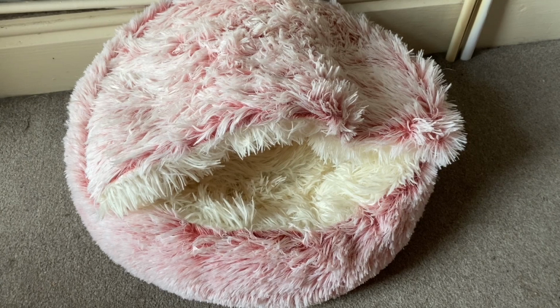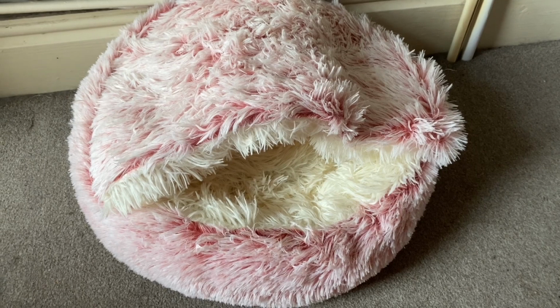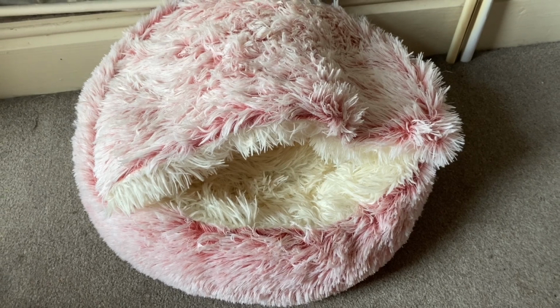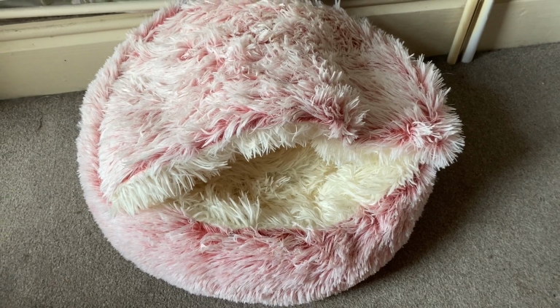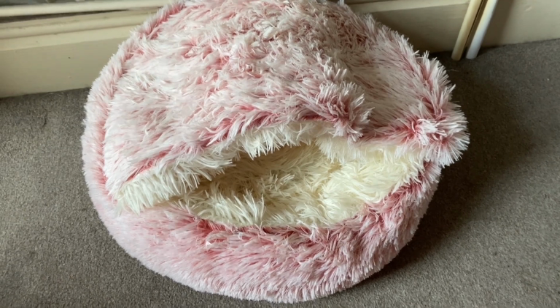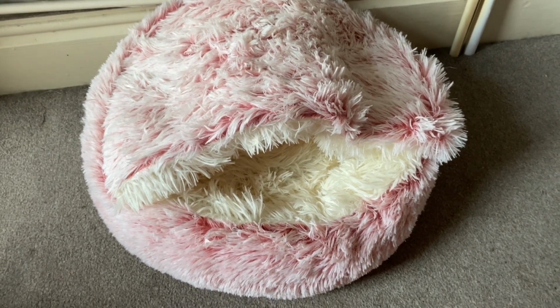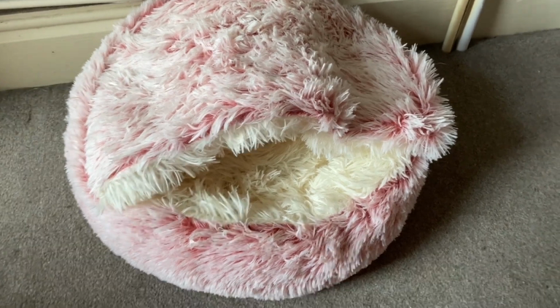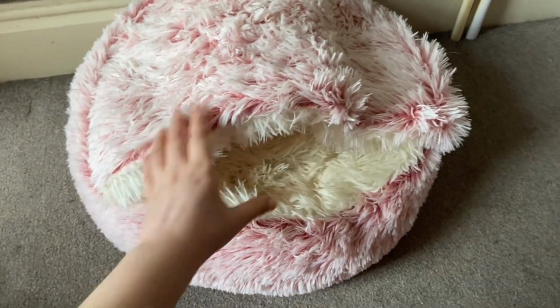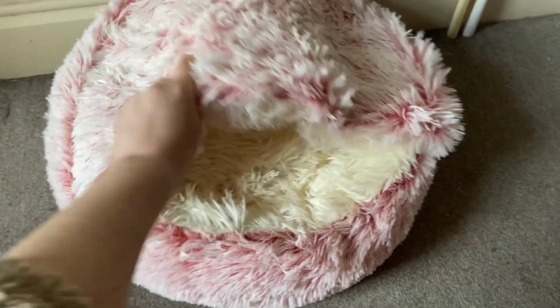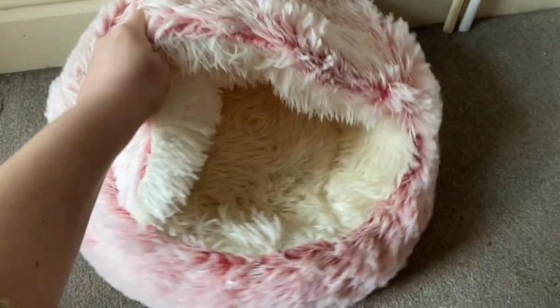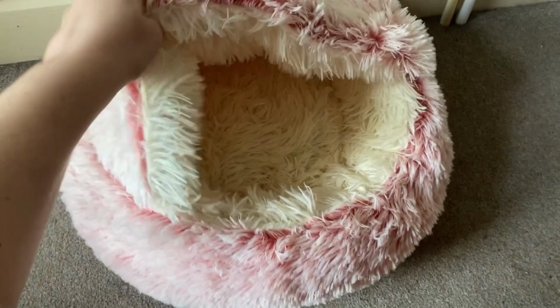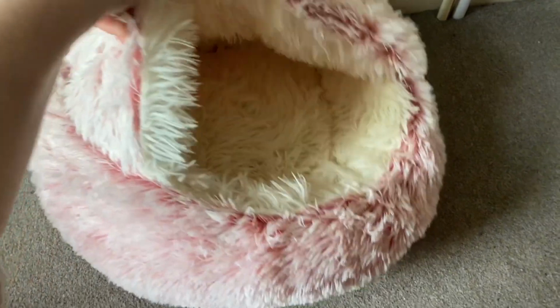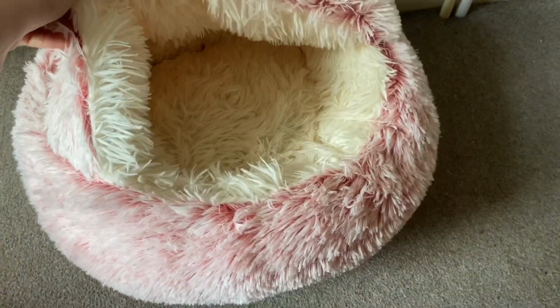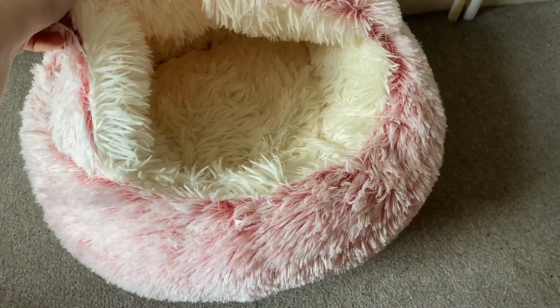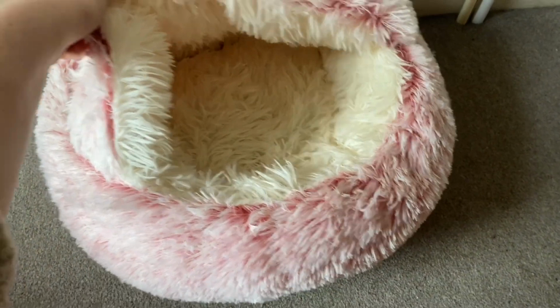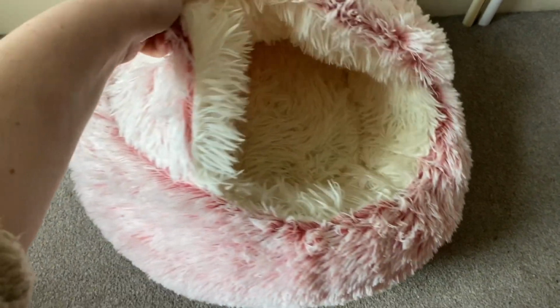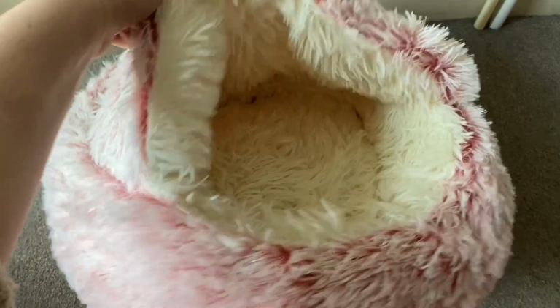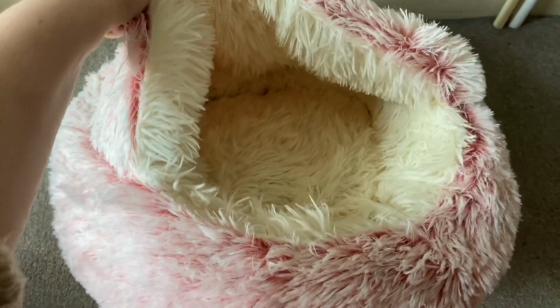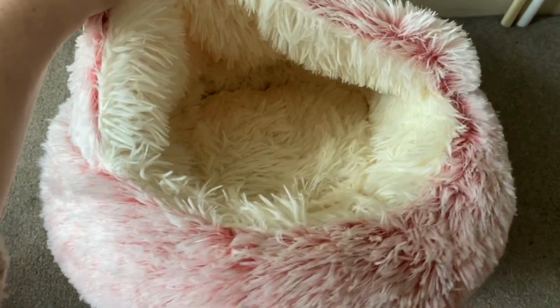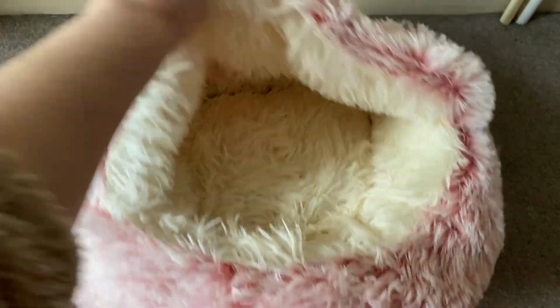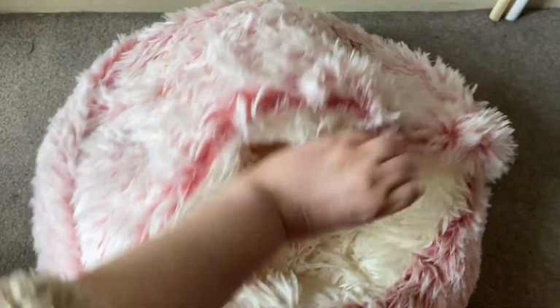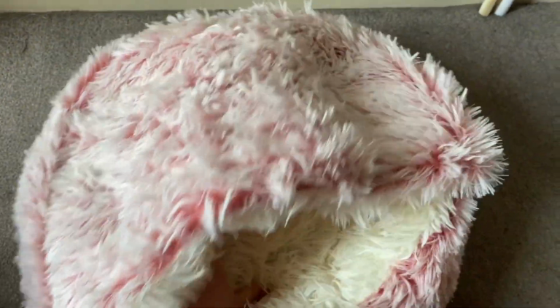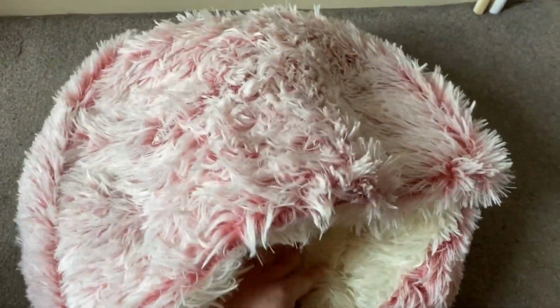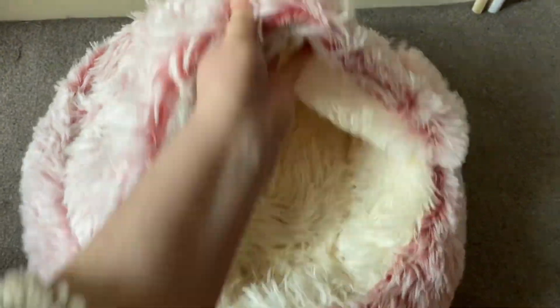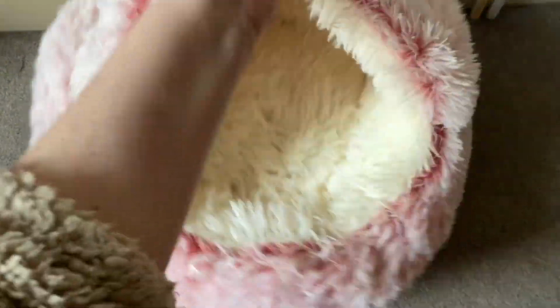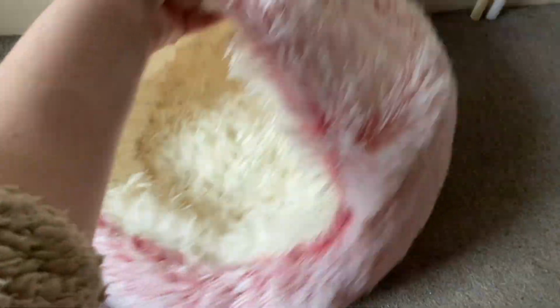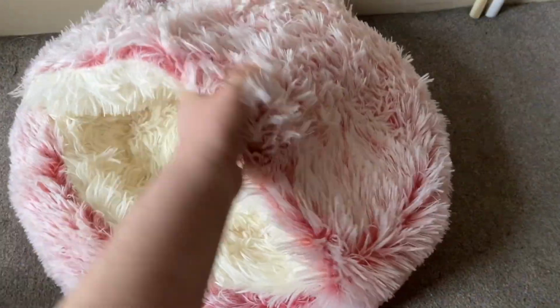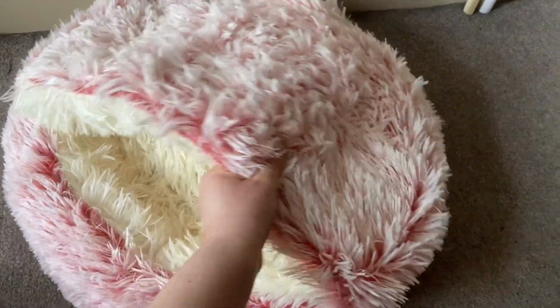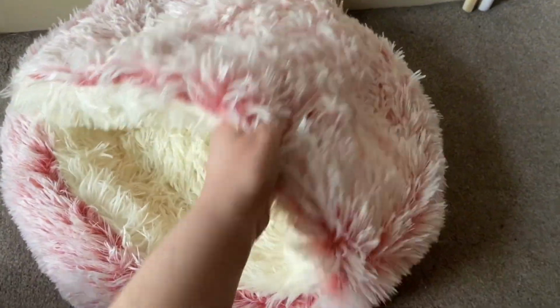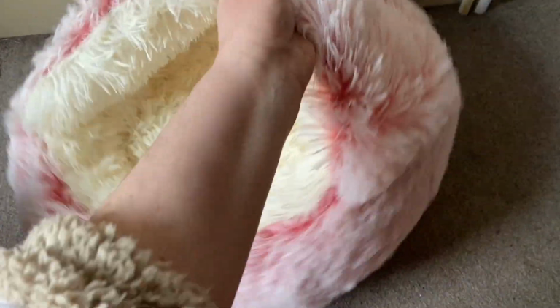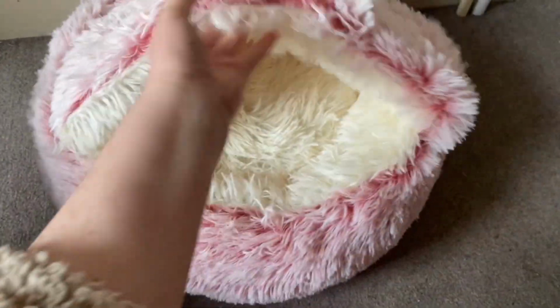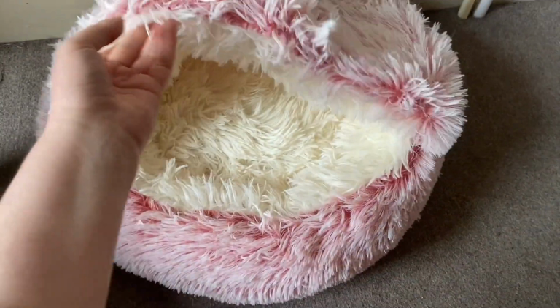Hi there, Sophie here. Today I'm showing you this new fluffy bed that I bought for my cats. Now as you can see this one has a hood so the idea is for the cat to get all cozy inside the bed.